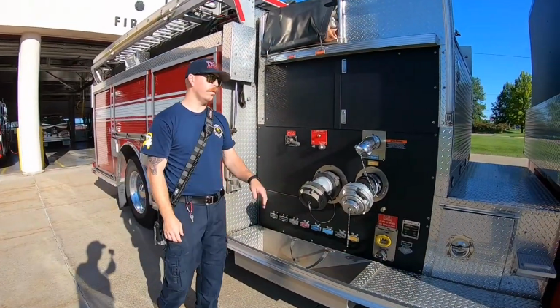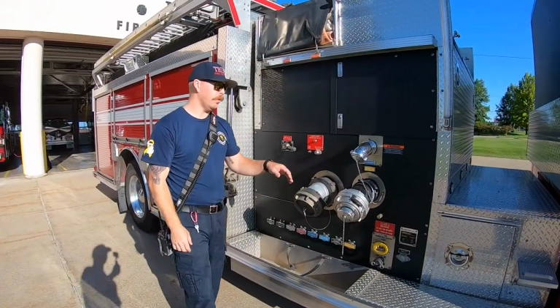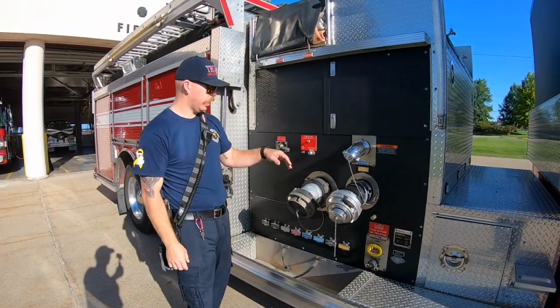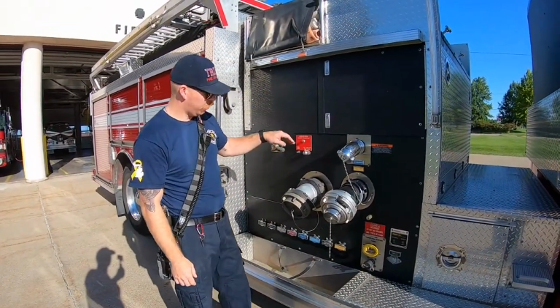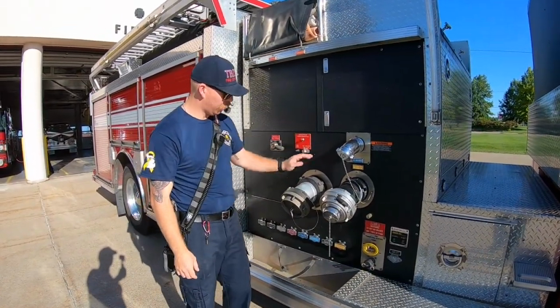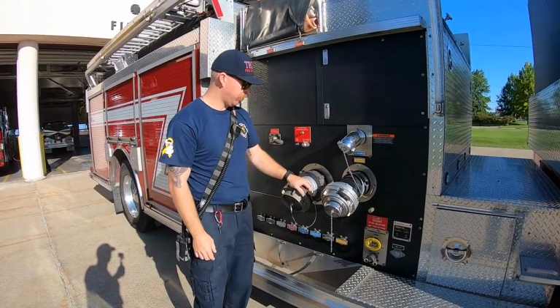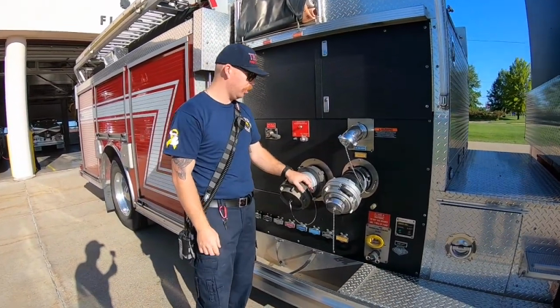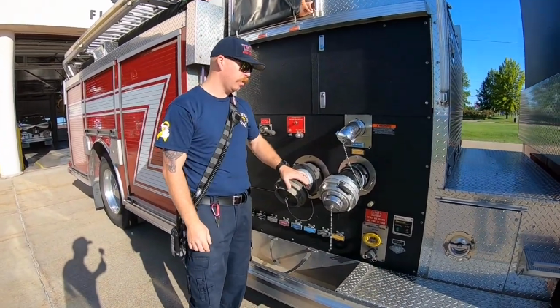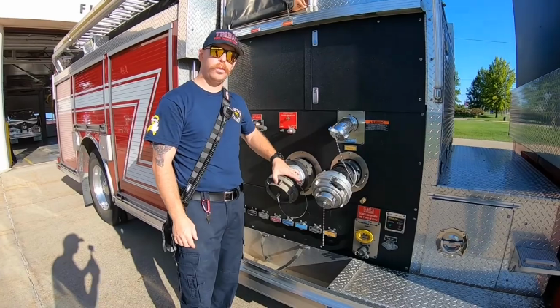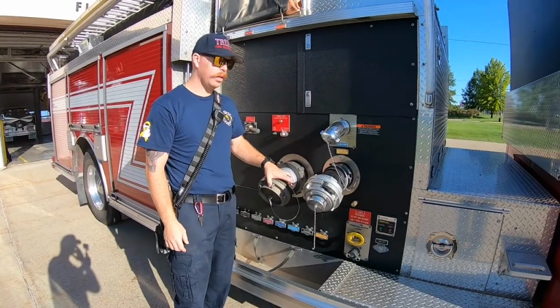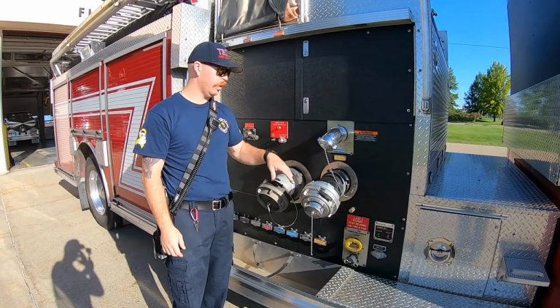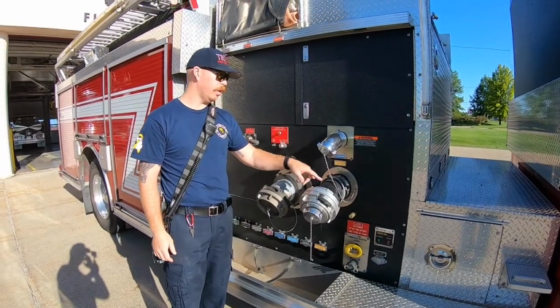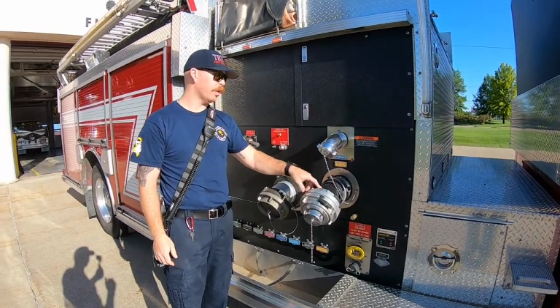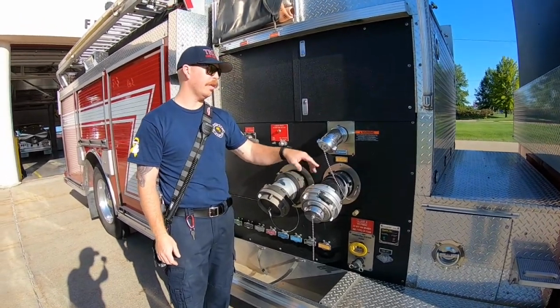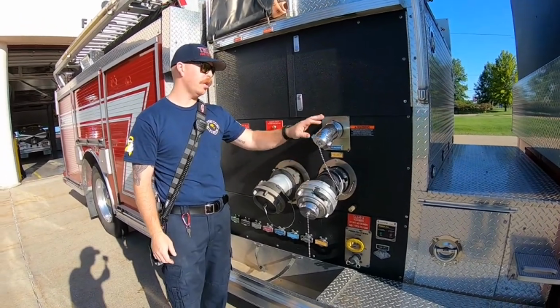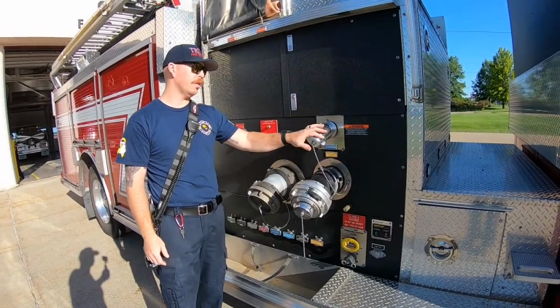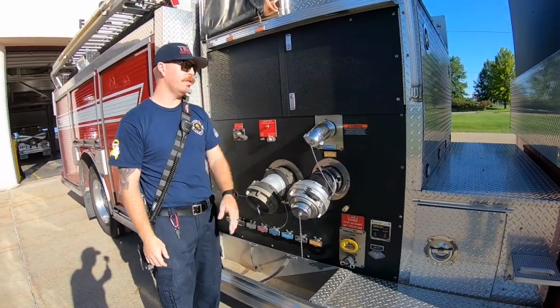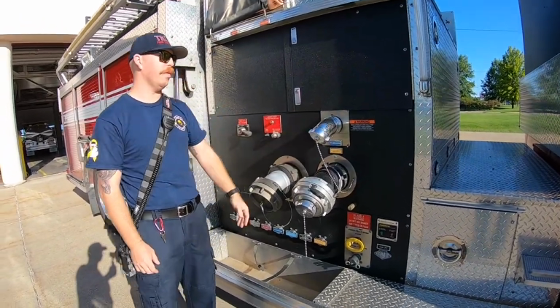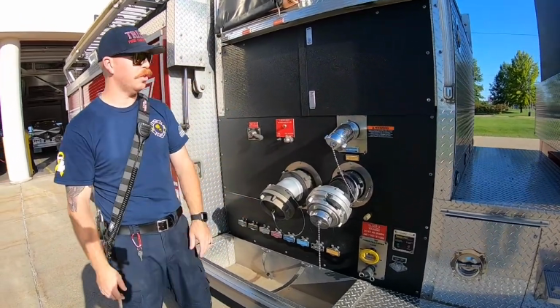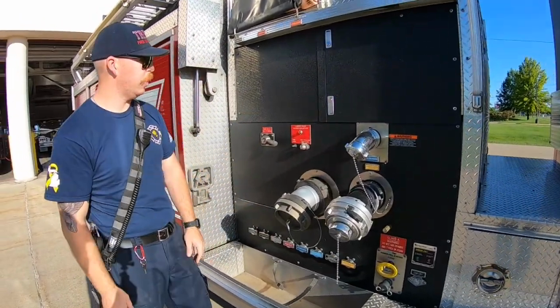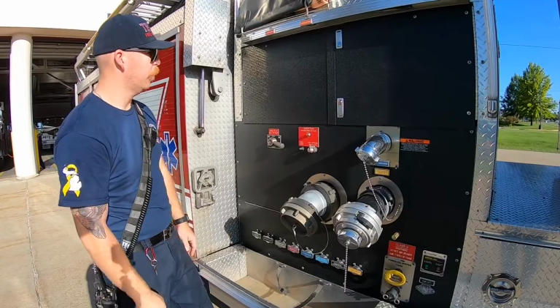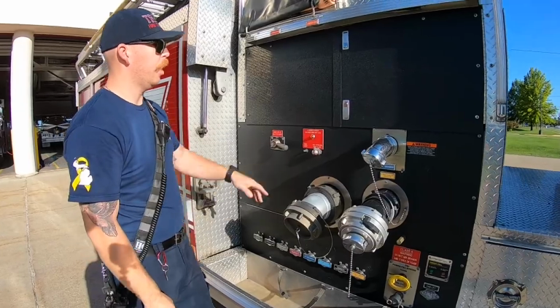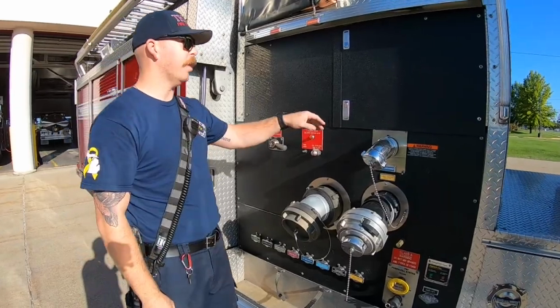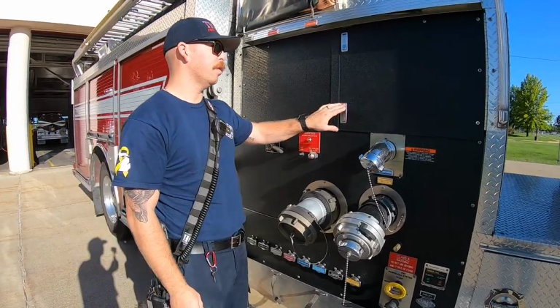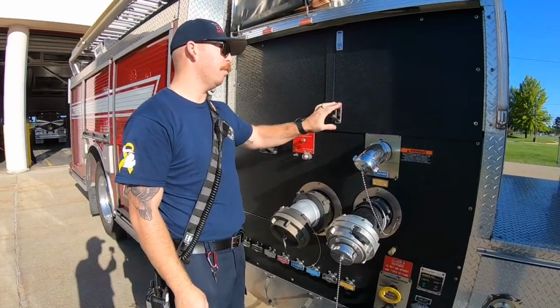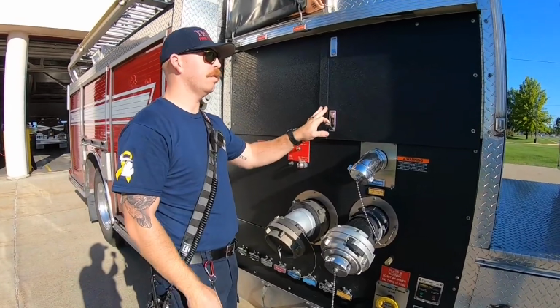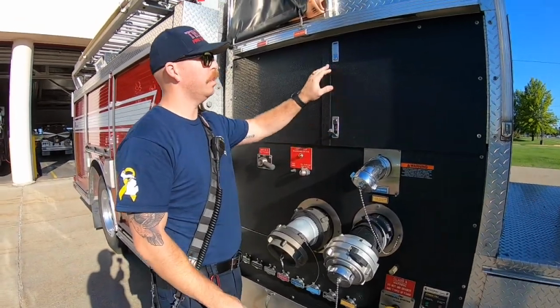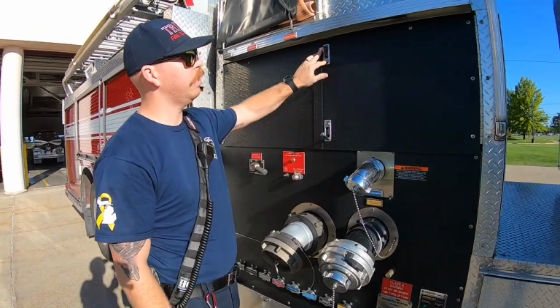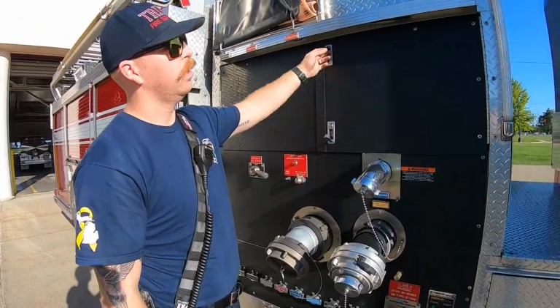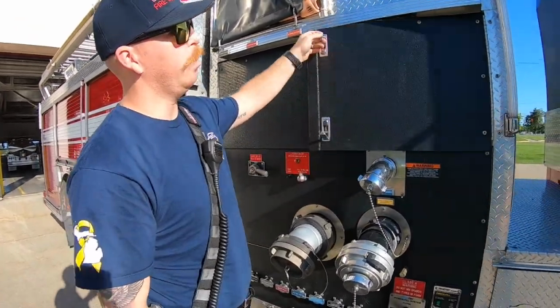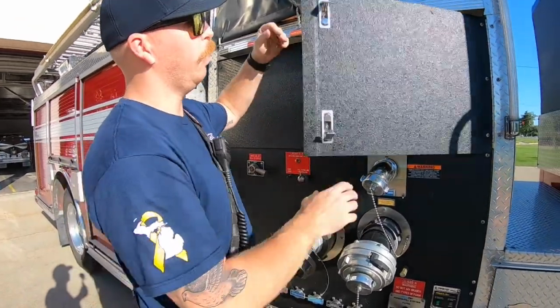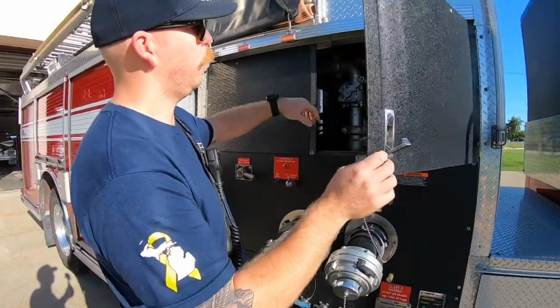Over on the officer's side we've got another steamer here. Water intake along with a large diameter discharge and a two and a half inch discharge here. We have access to the pump — this is a 1750 gallon per minute waterous pump.